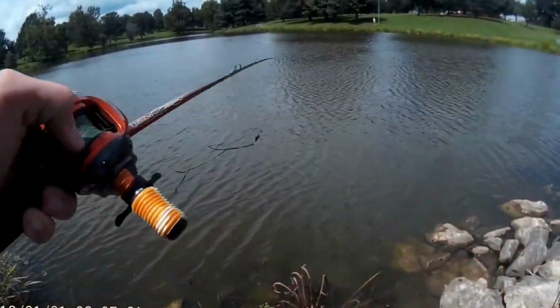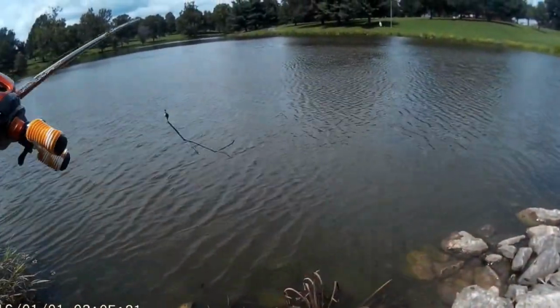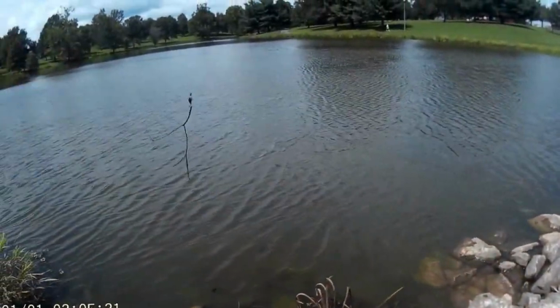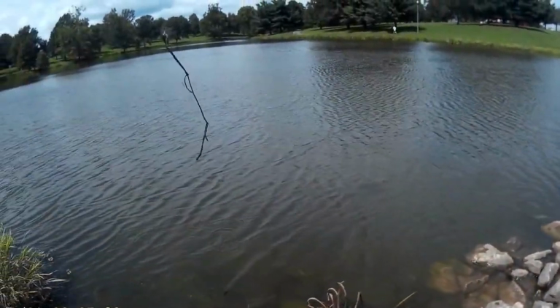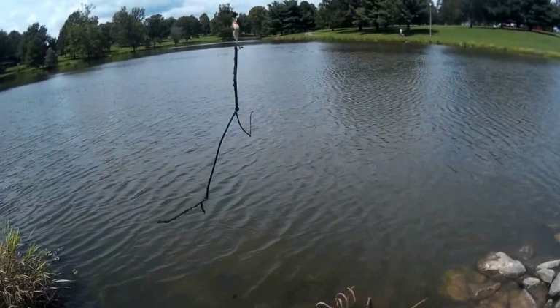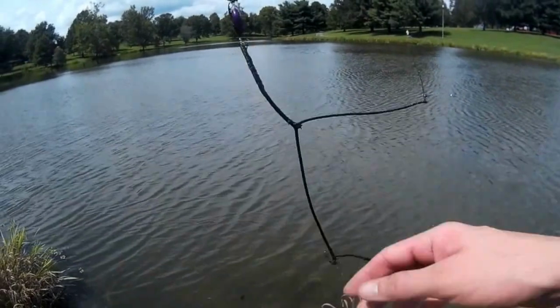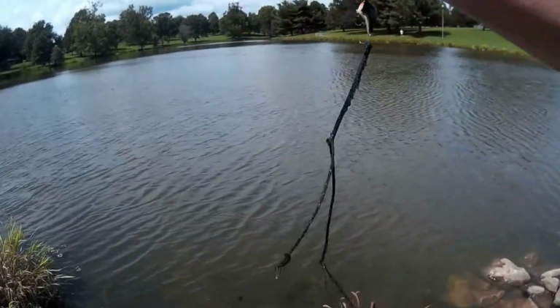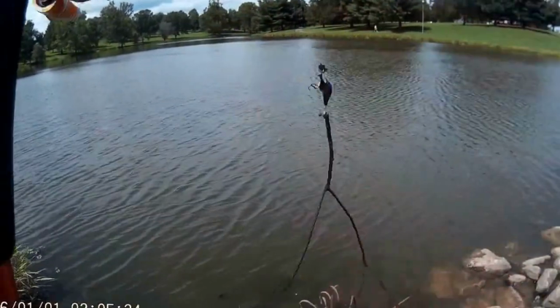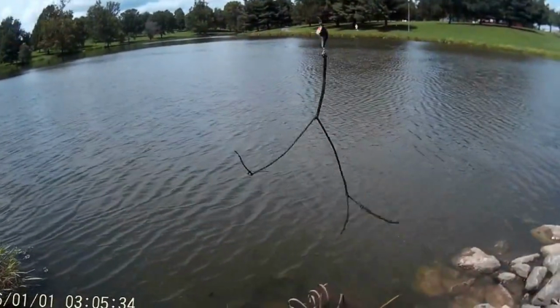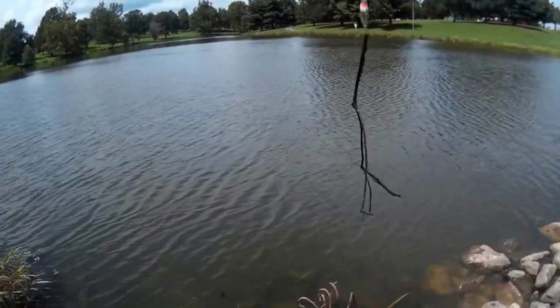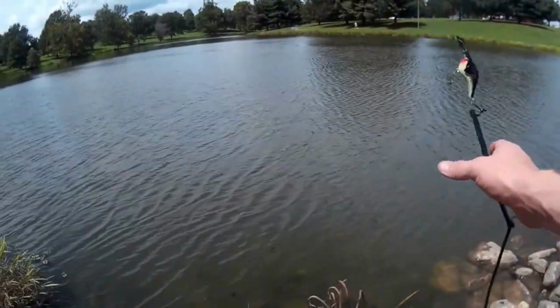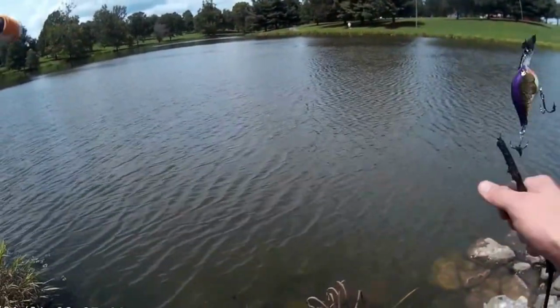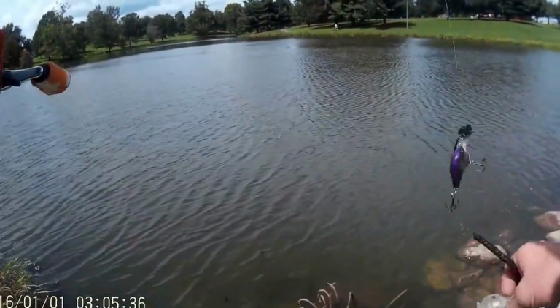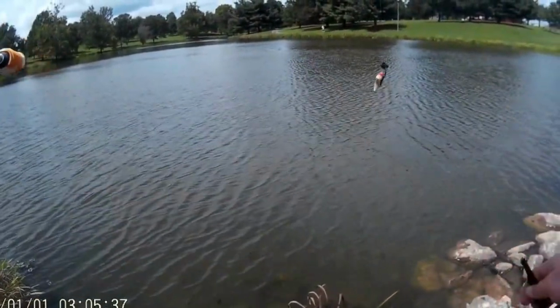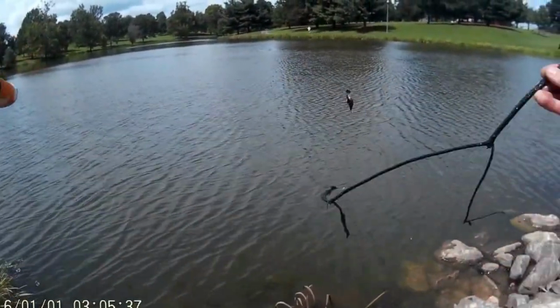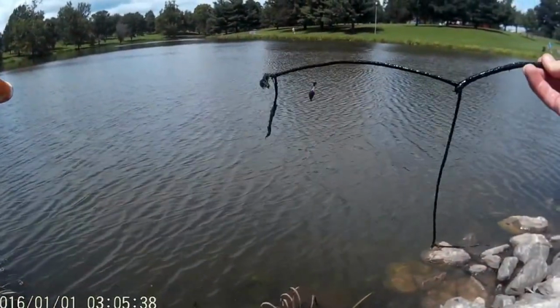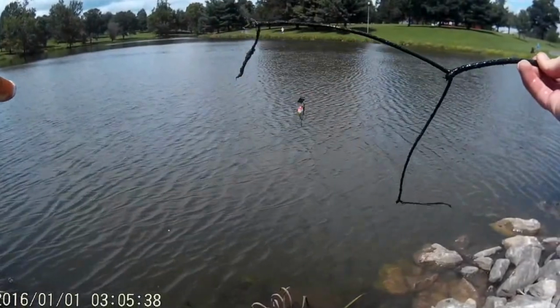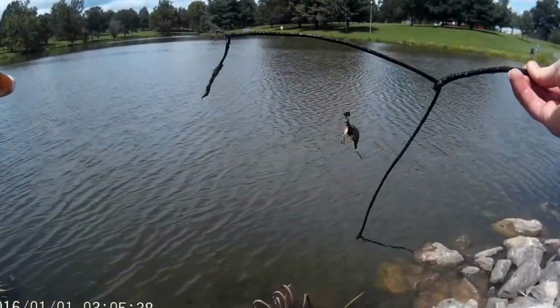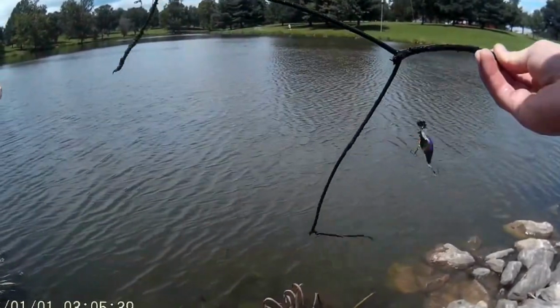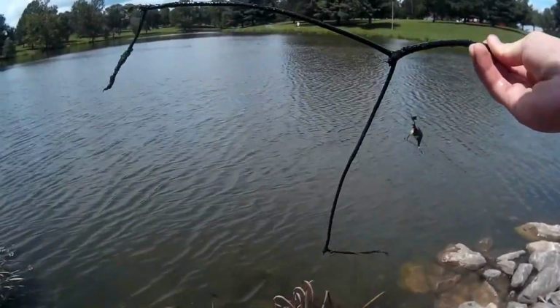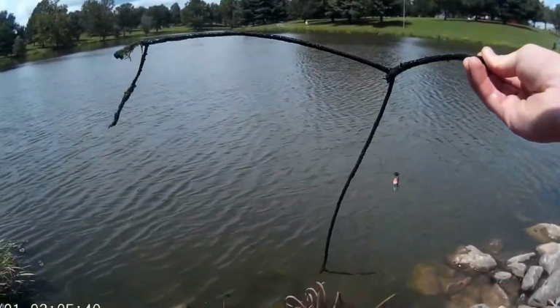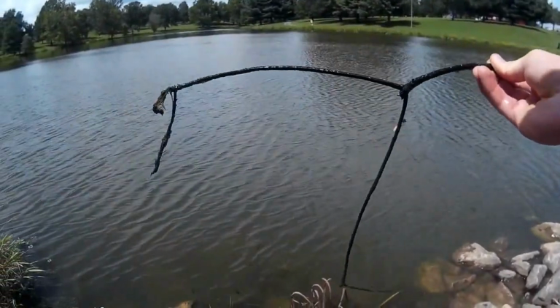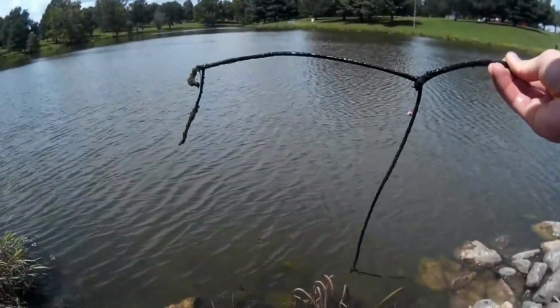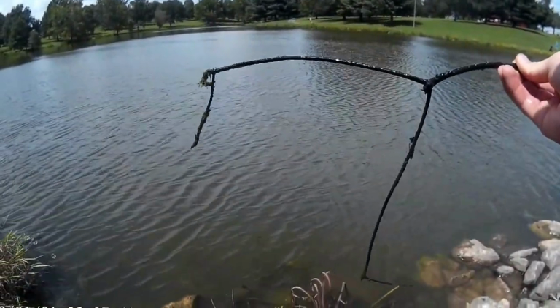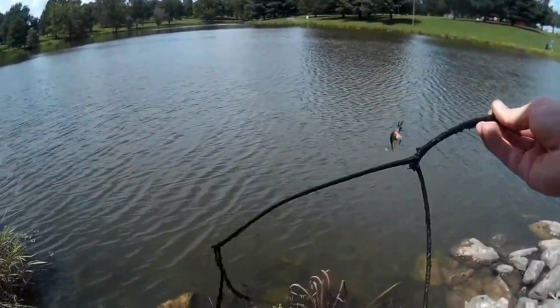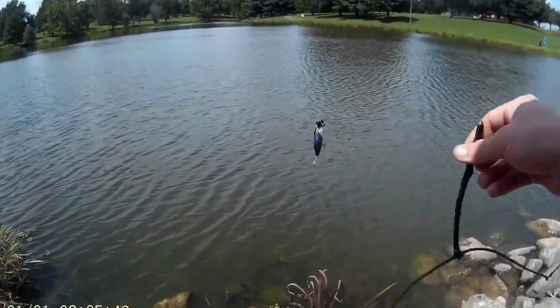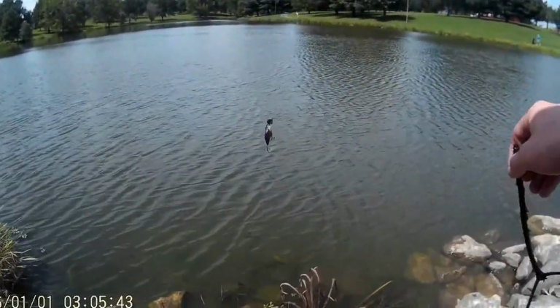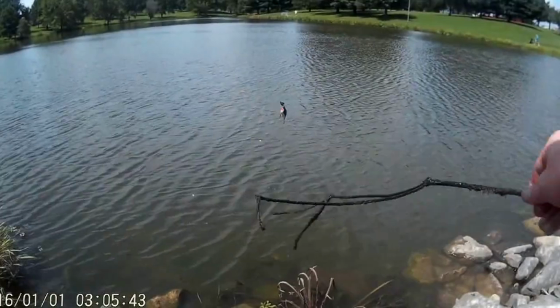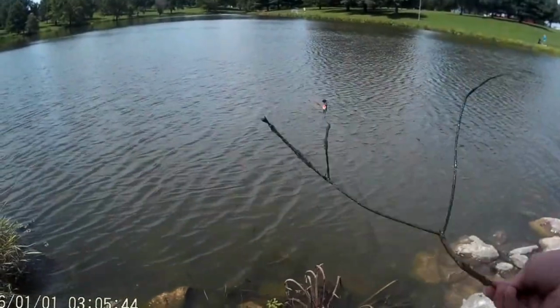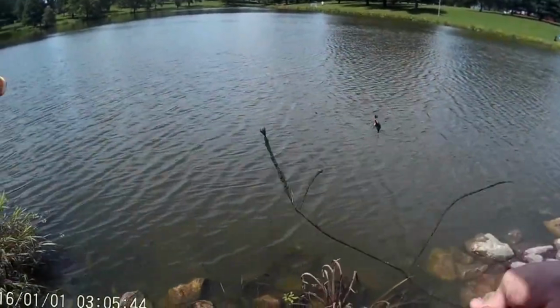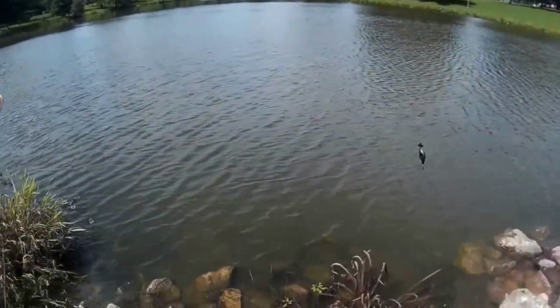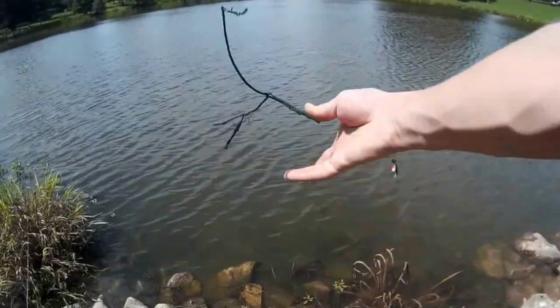Boom — stick bass! Not a very big one. If you guys haven't seen my video where I catch giant stick bass, I'll leave a link down in the description. Go check that out. Letting him back.